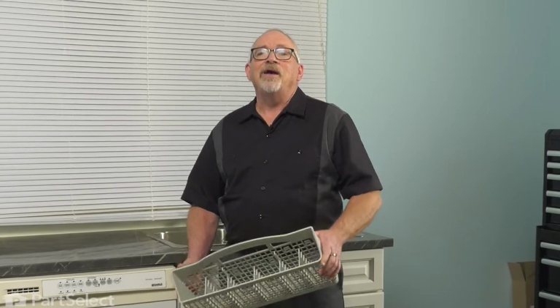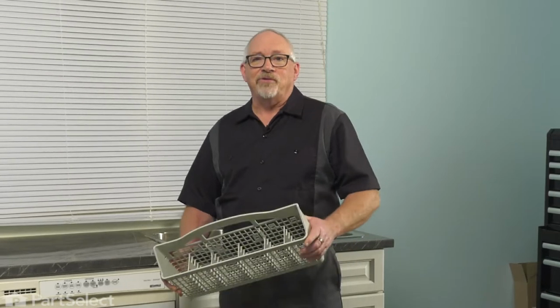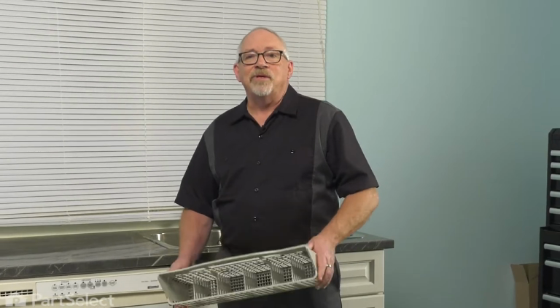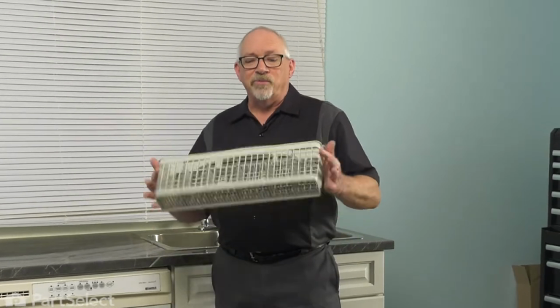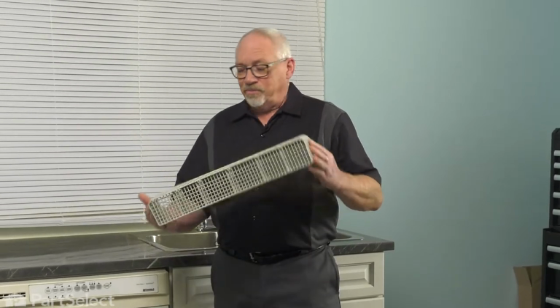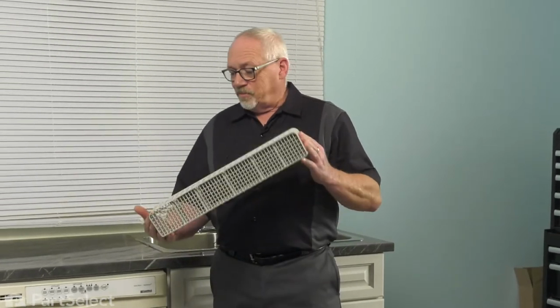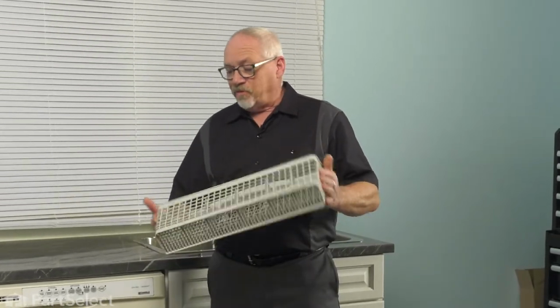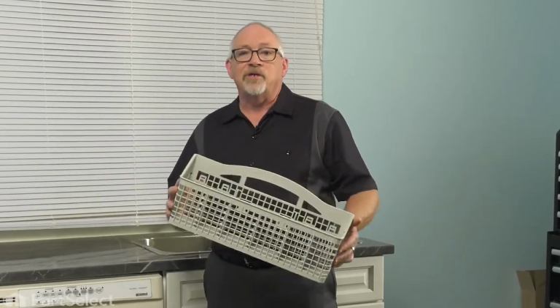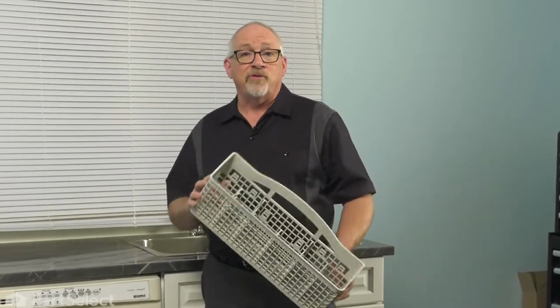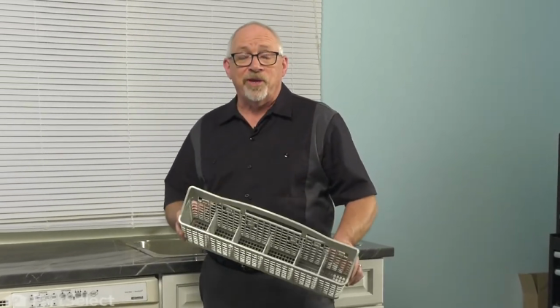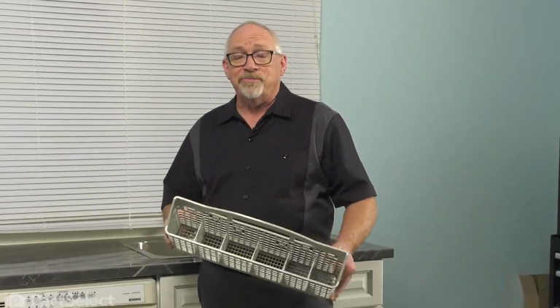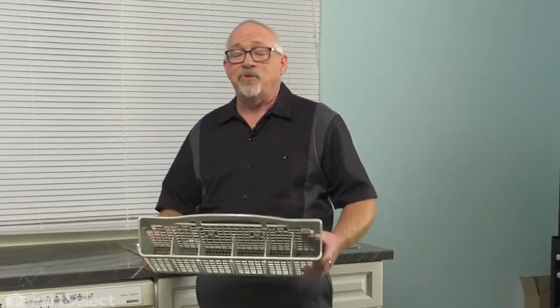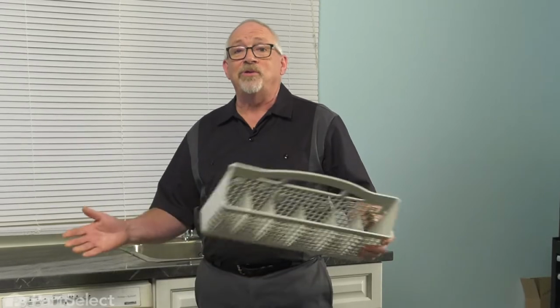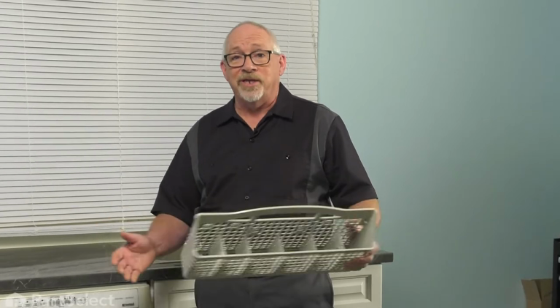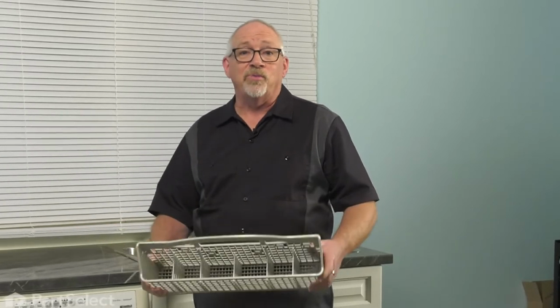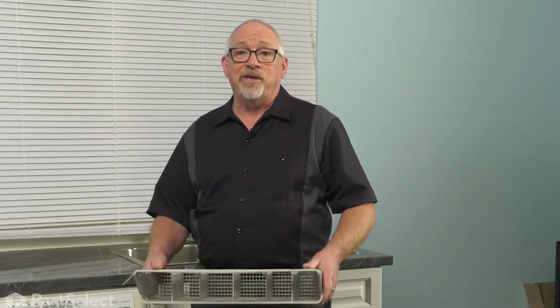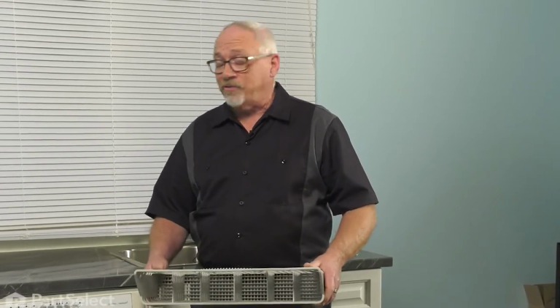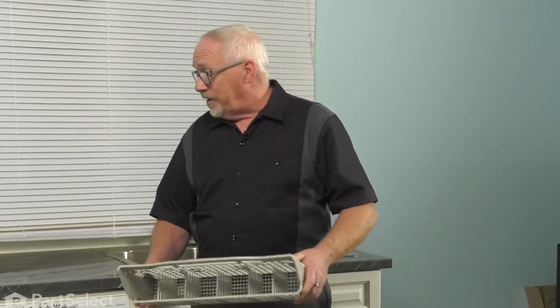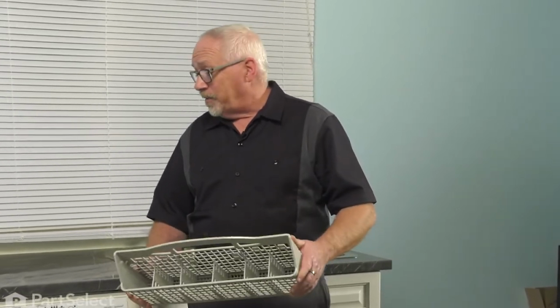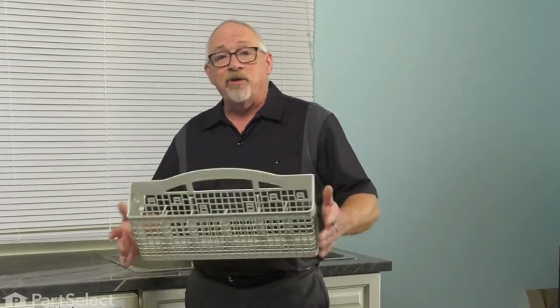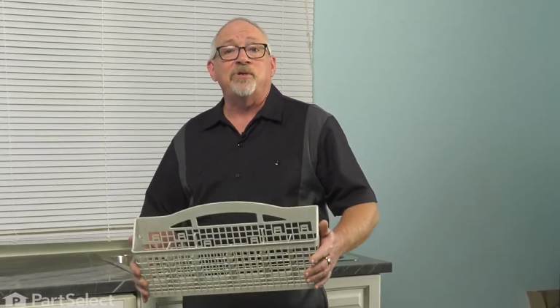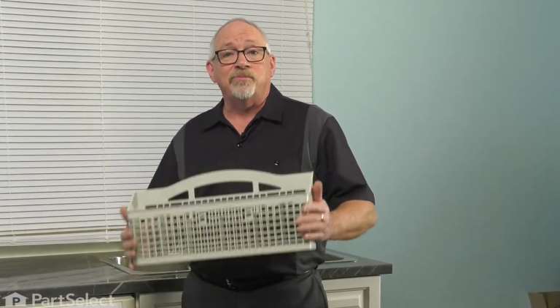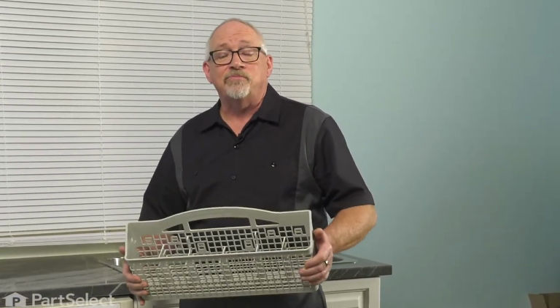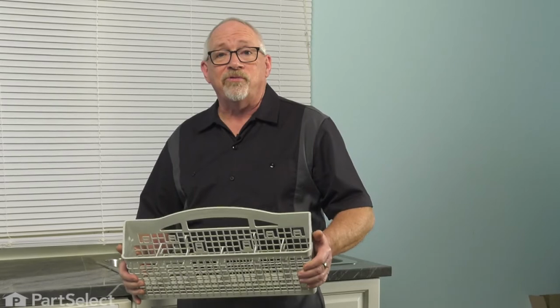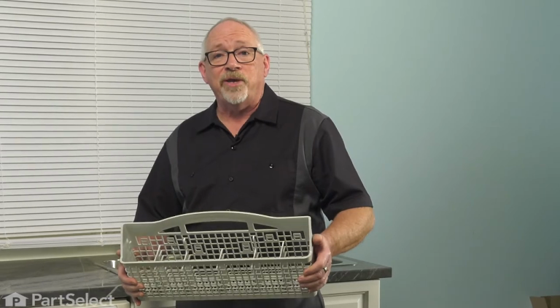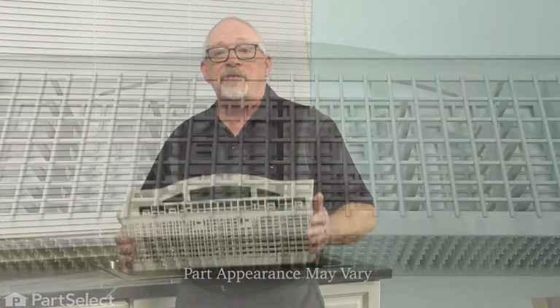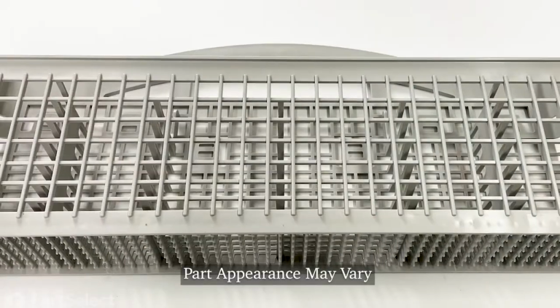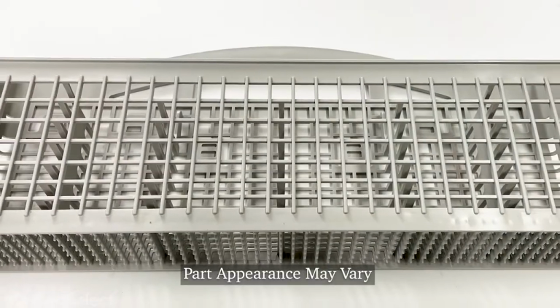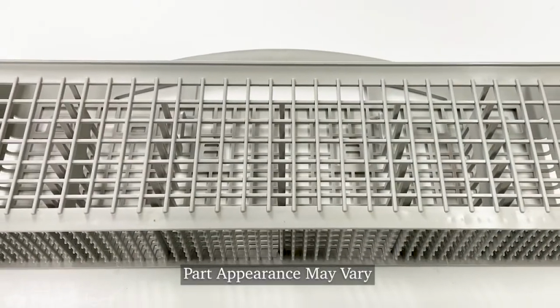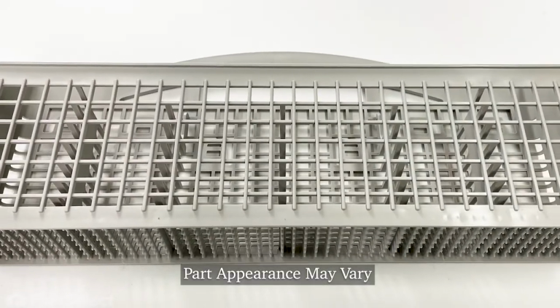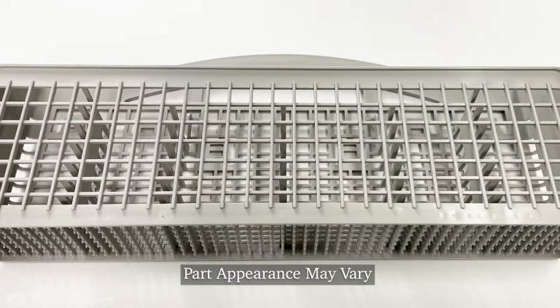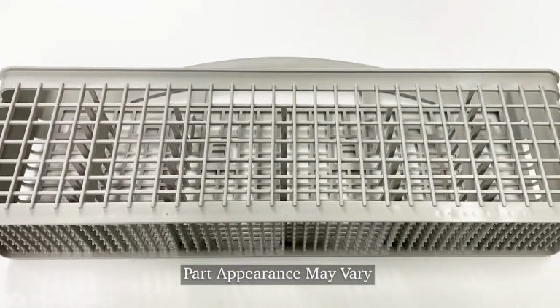Hi, it's Chris. Today we're going to go over the installation of the silverware basket, something you probably do on a daily or weekly basis. But we'll take the opportunity just to replace the silverware basket and maybe just go through a few points to check why you got the door open.